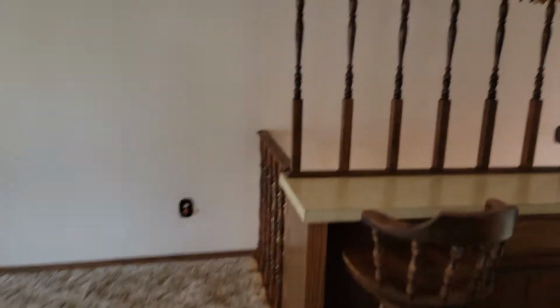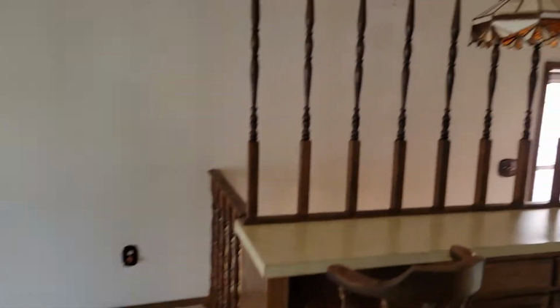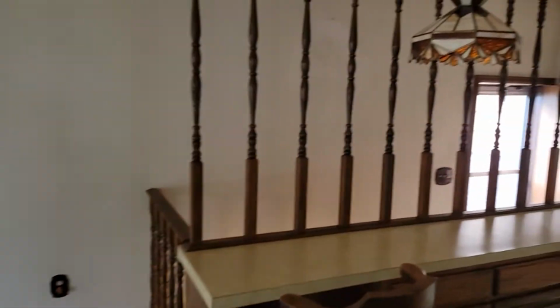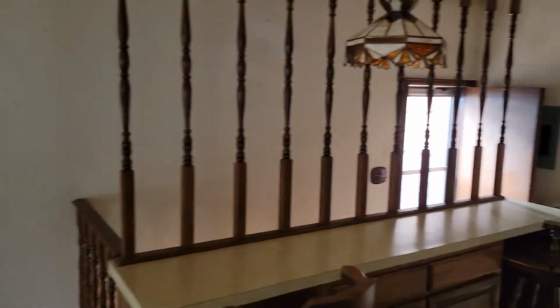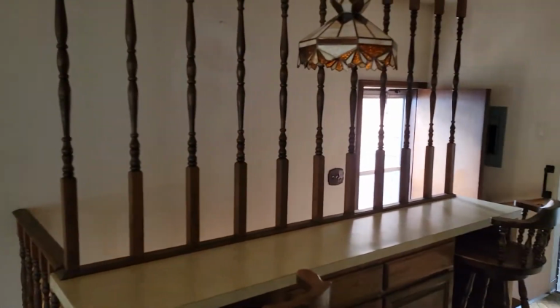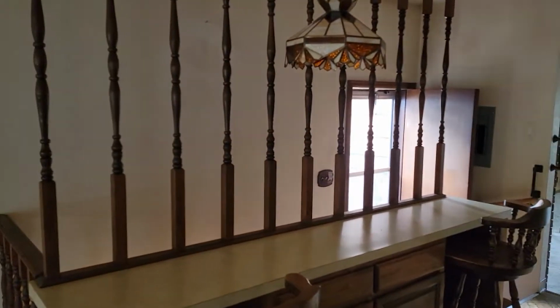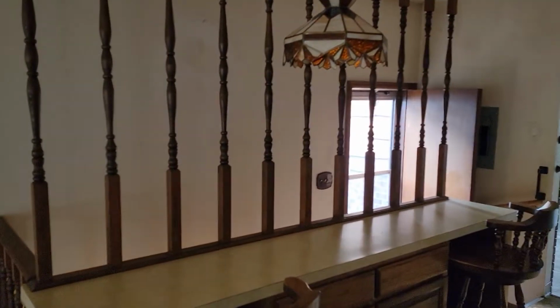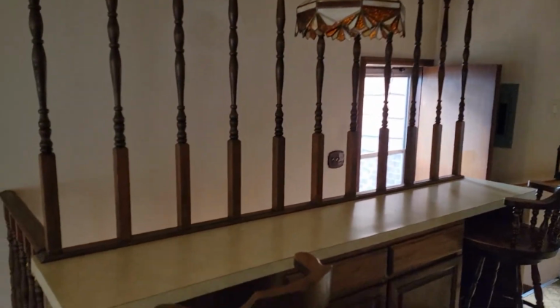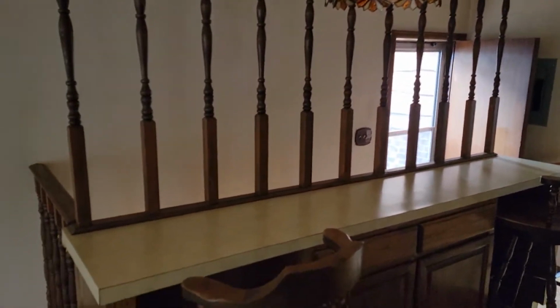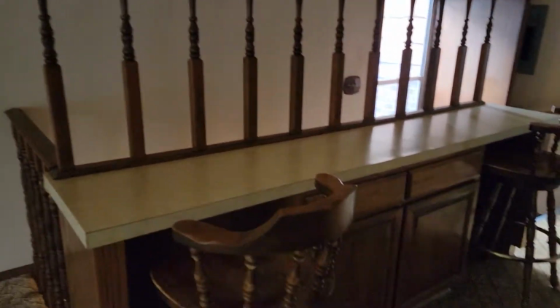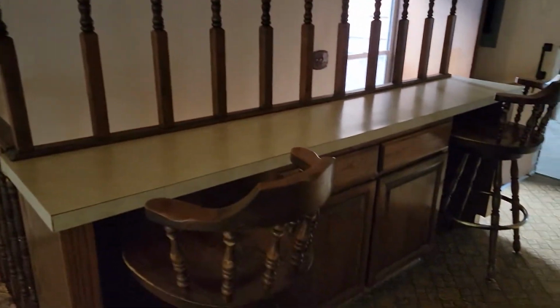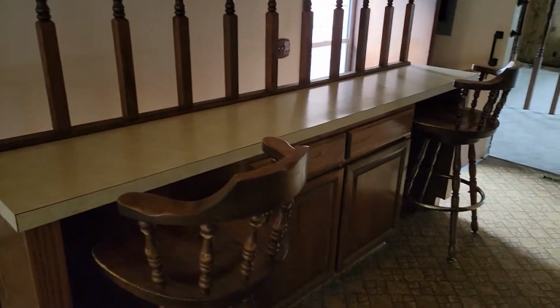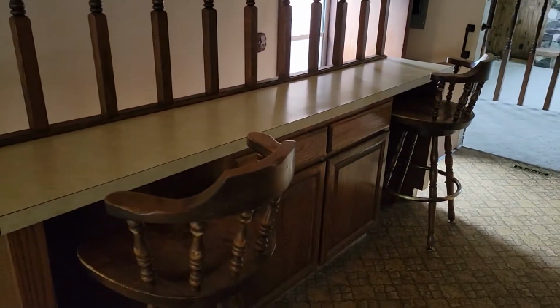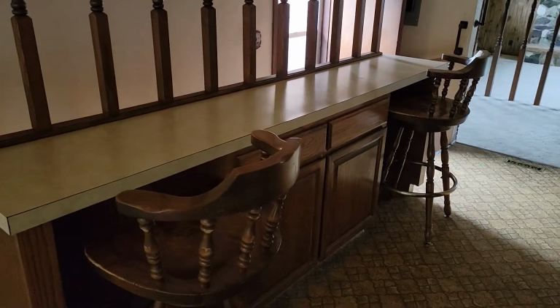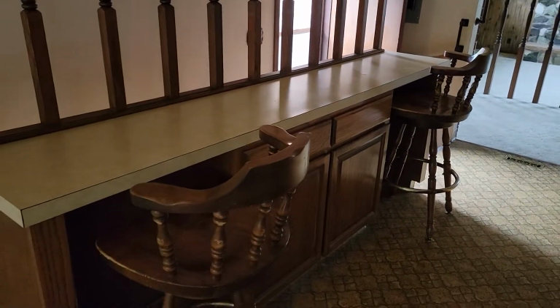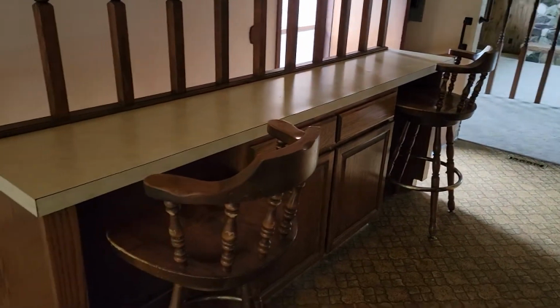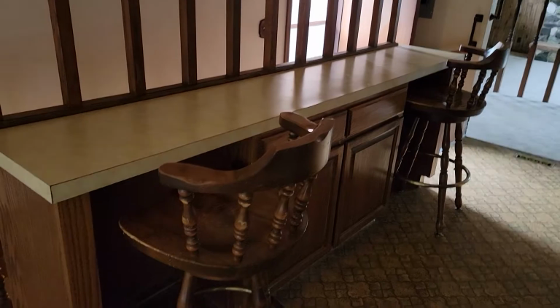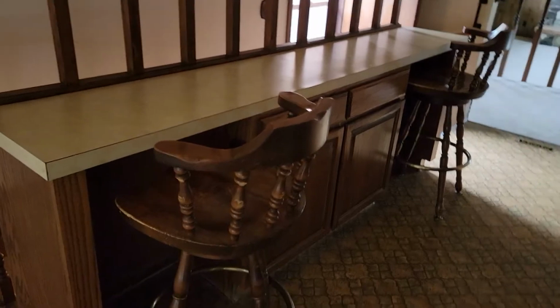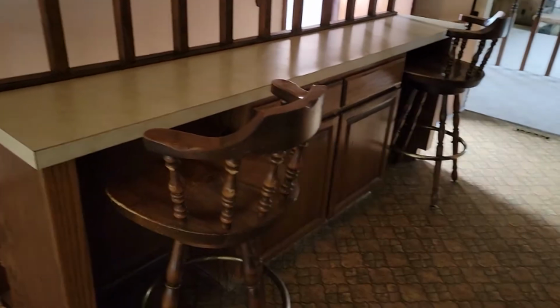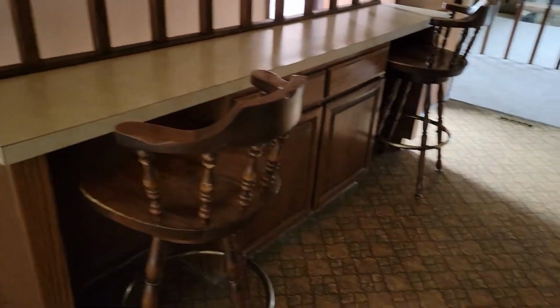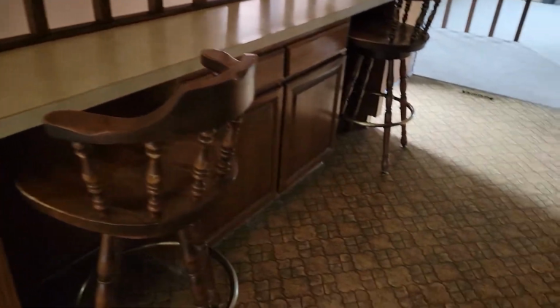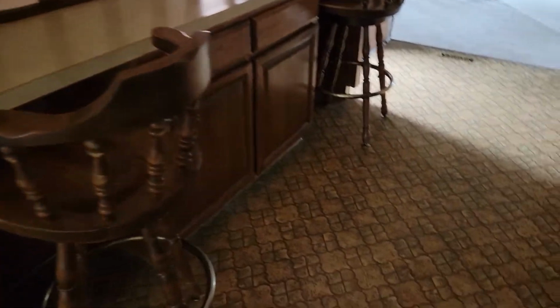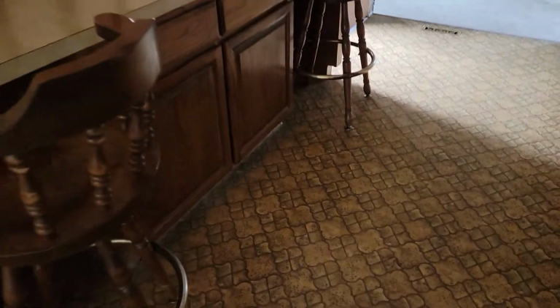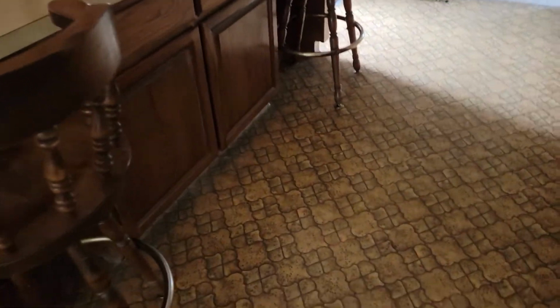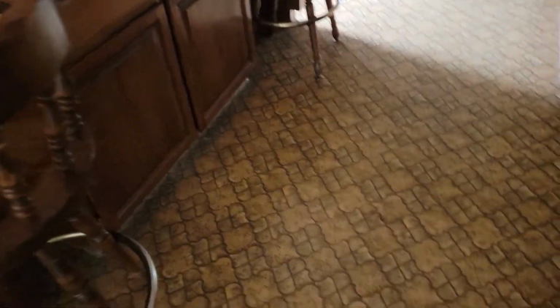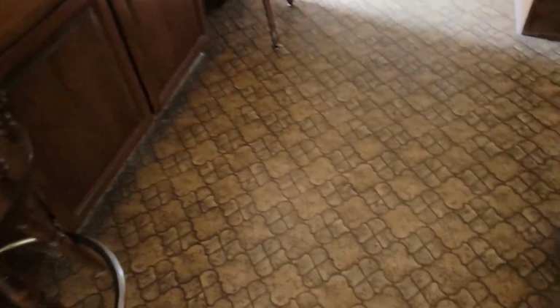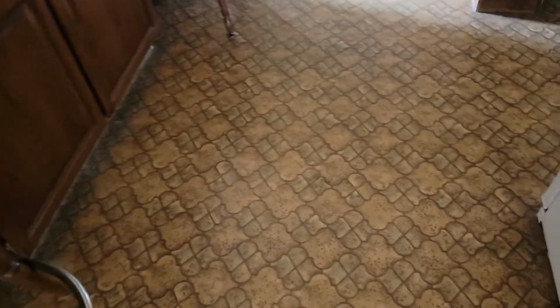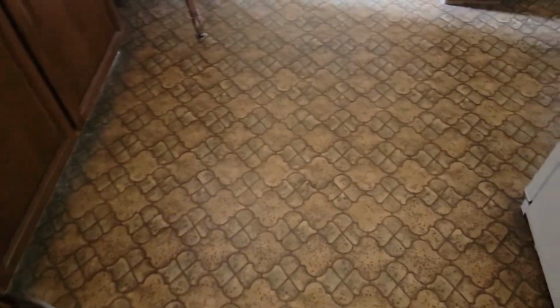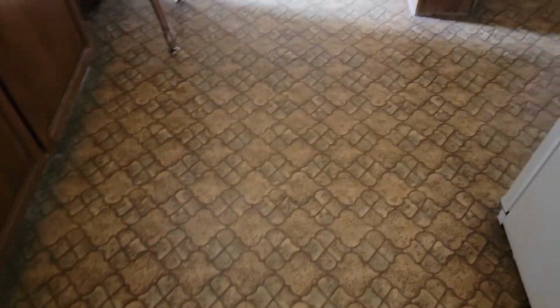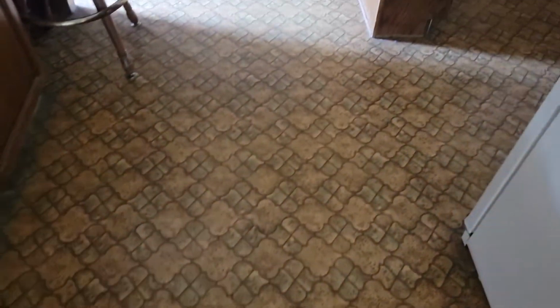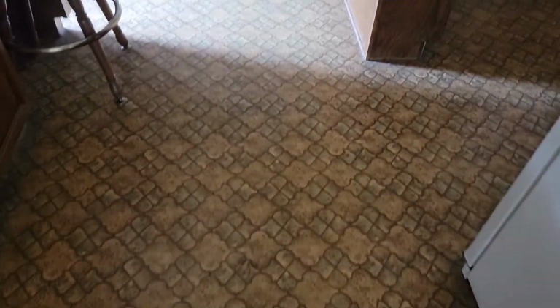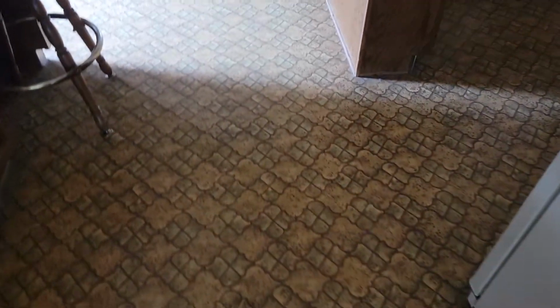Cool little entrance to the stairs — something that's missing in houses right now. Look at the floor in here; it's all in great shape.